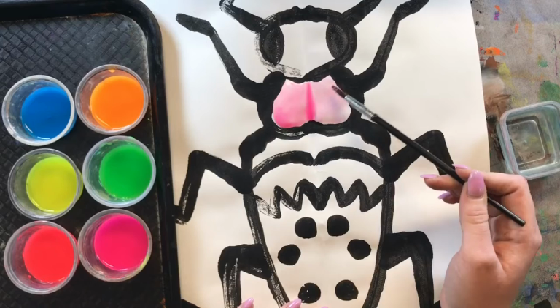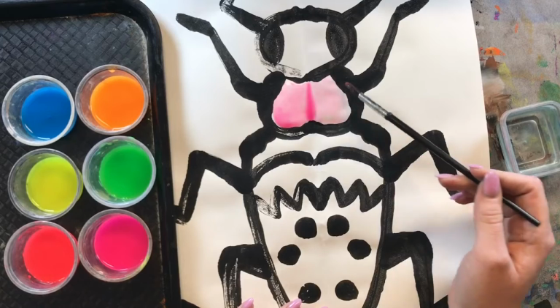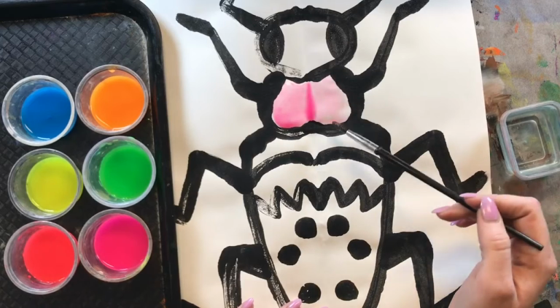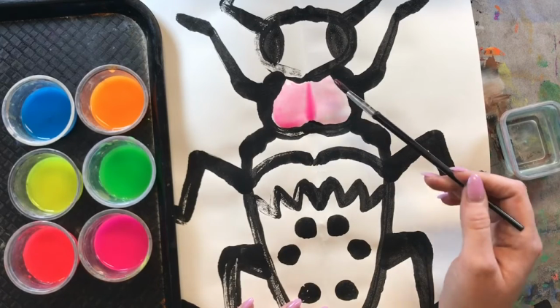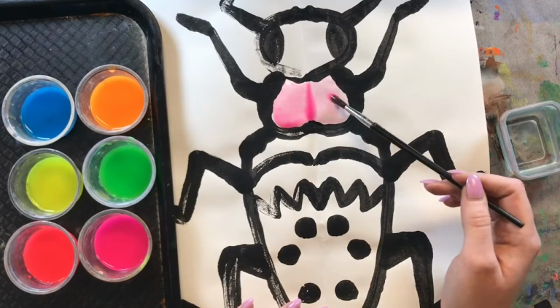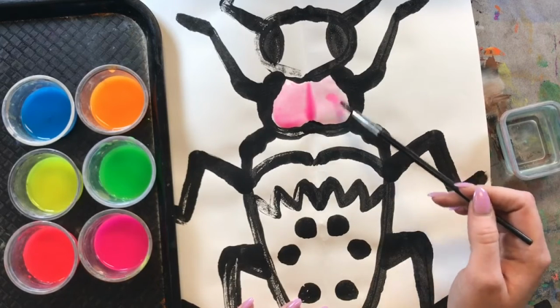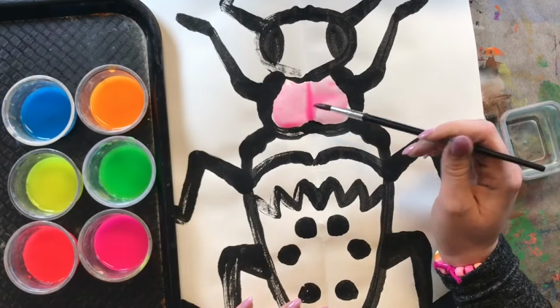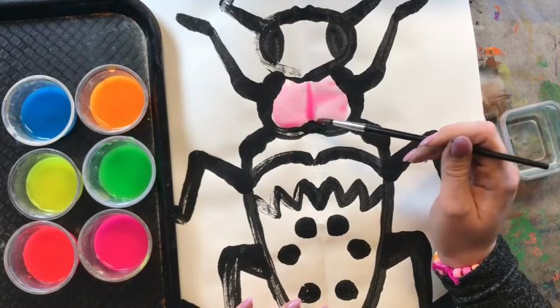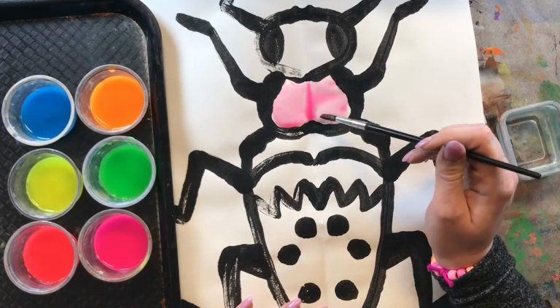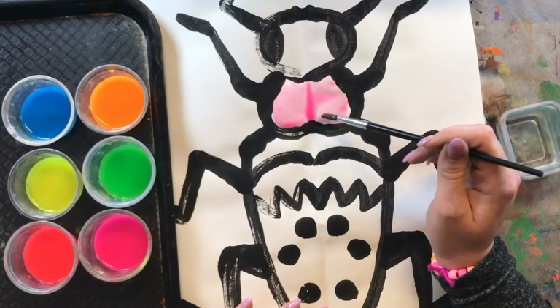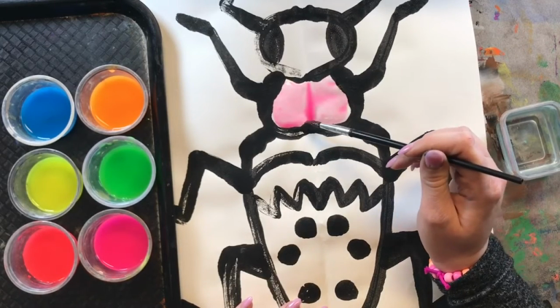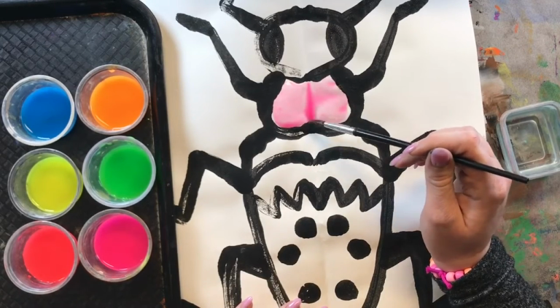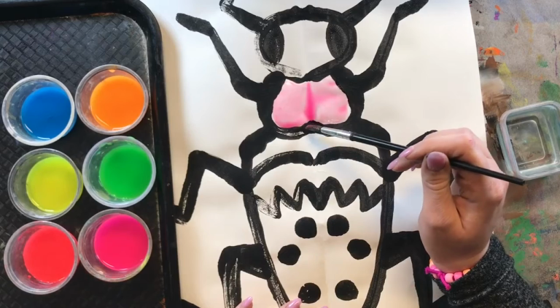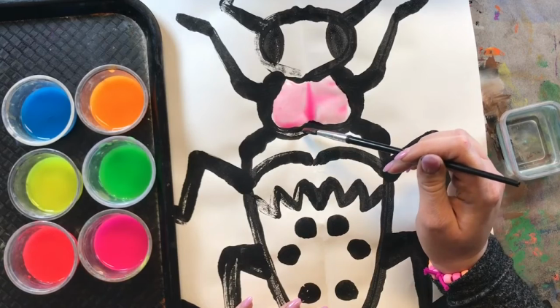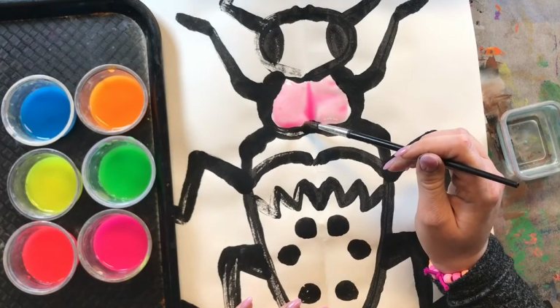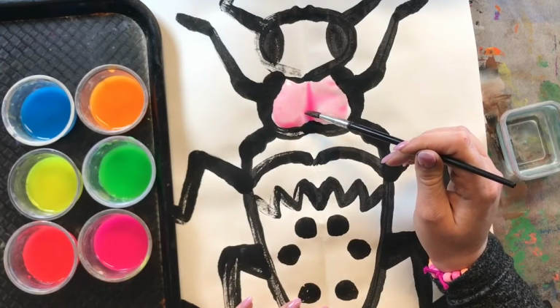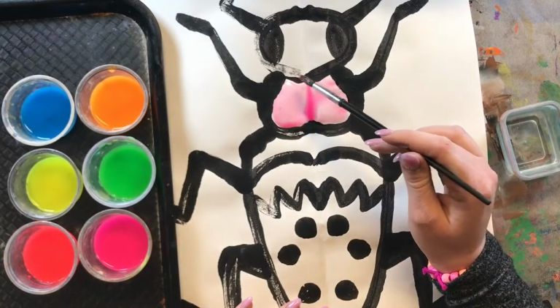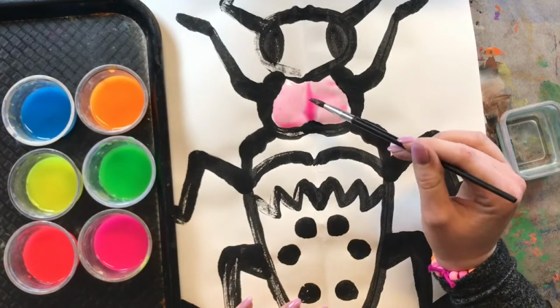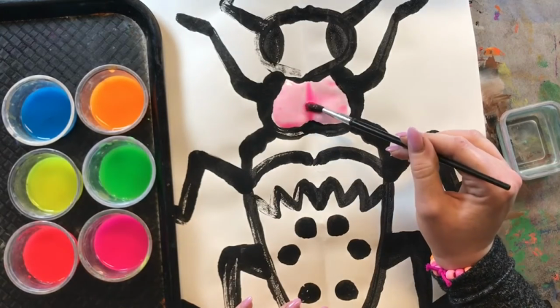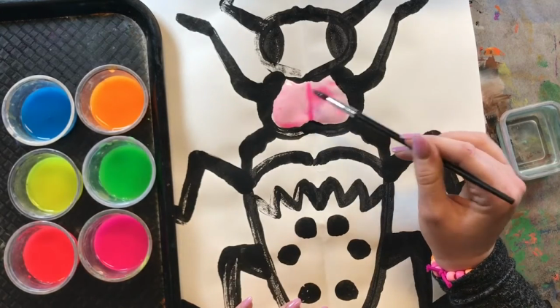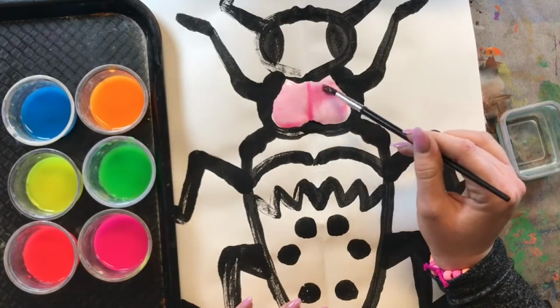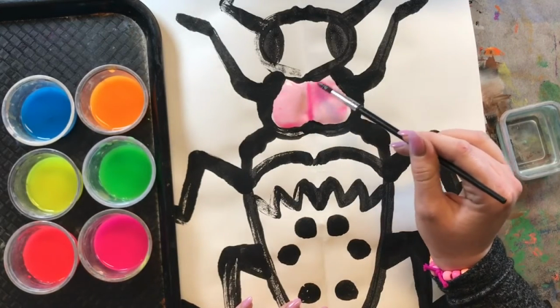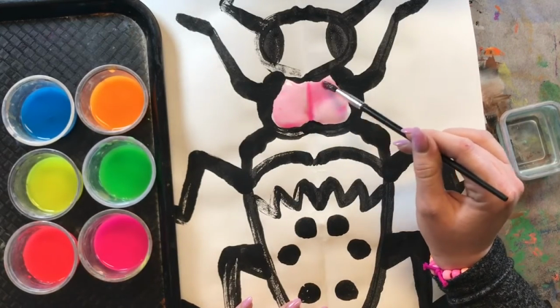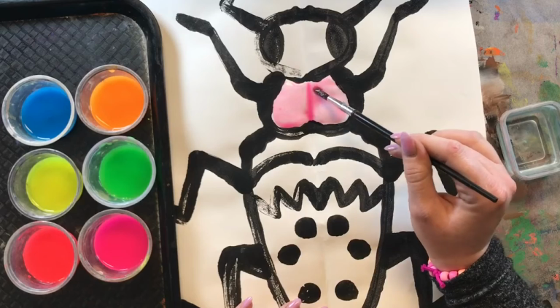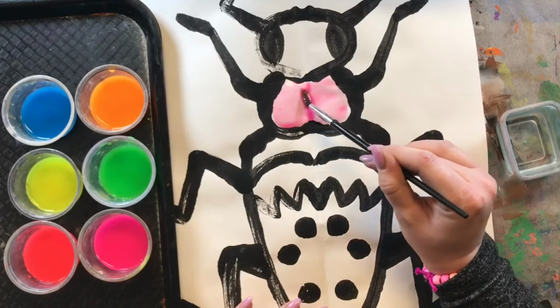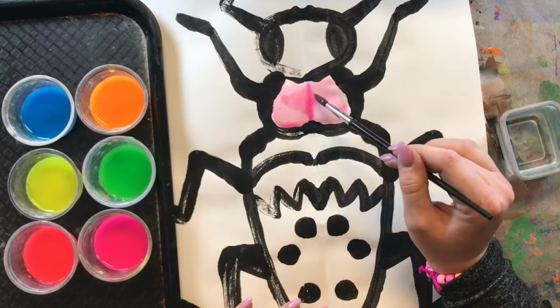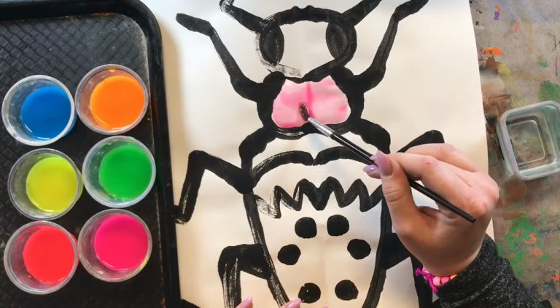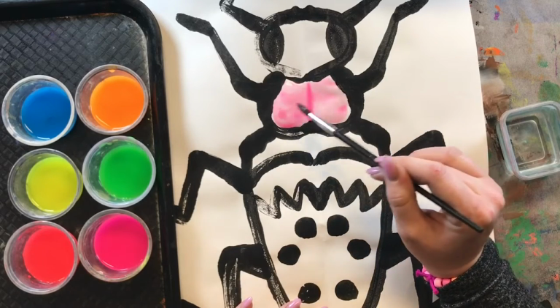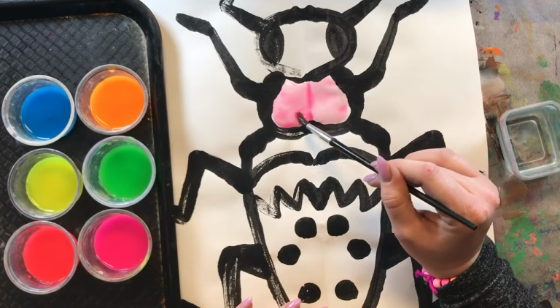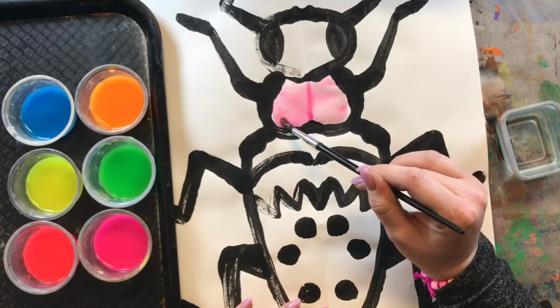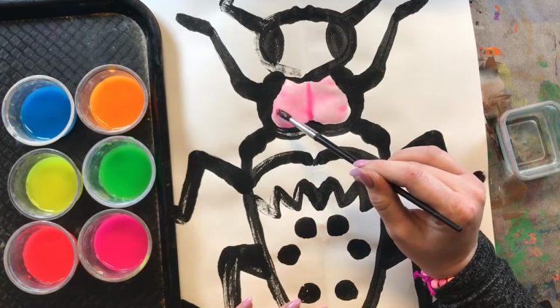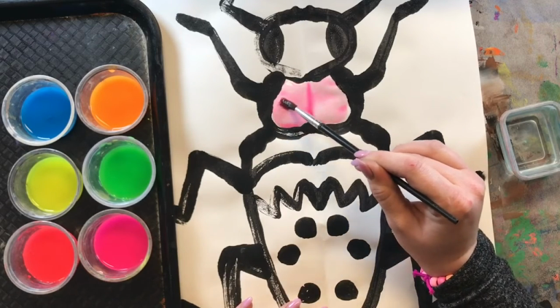Try not to get any water on the black areas. But if that does happen you might notice some black paint from last week seeping into your colors. So just try to be careful while you are painting today not to get any water on the black part.